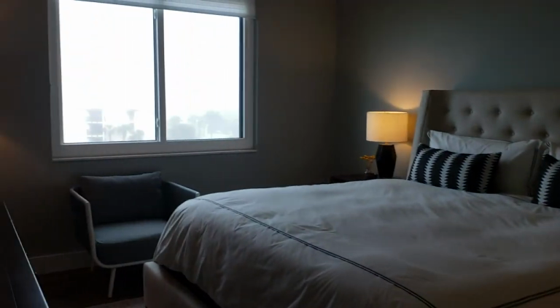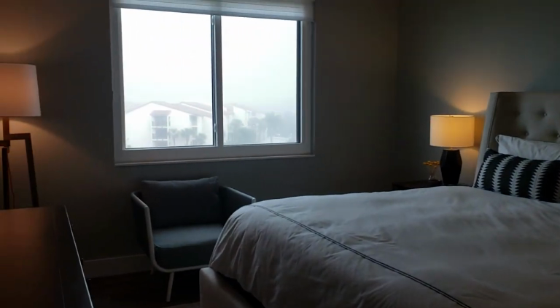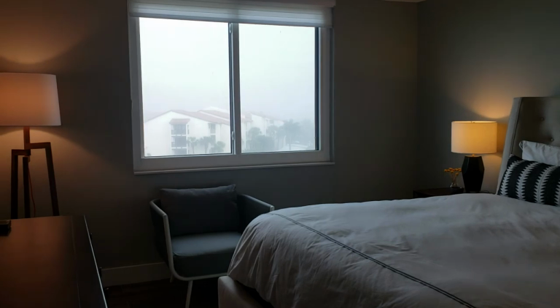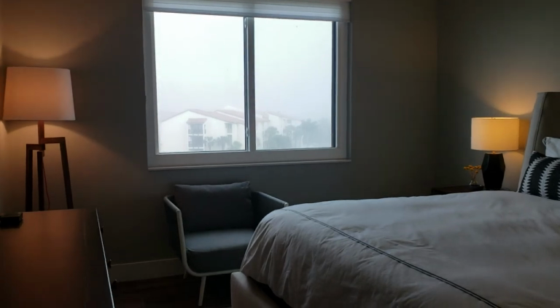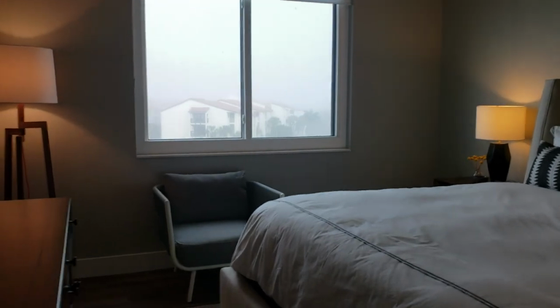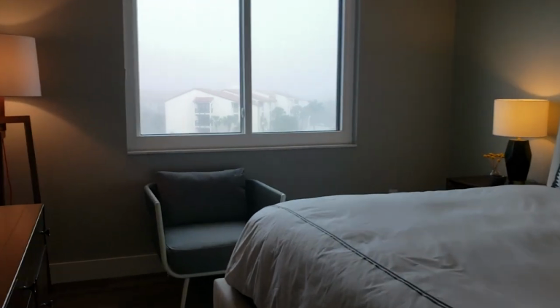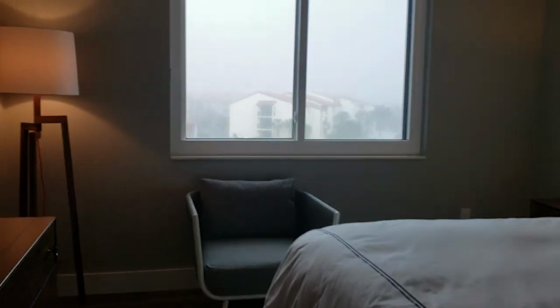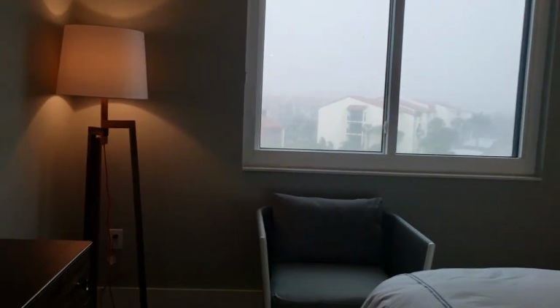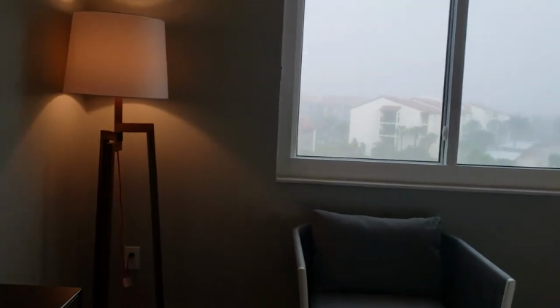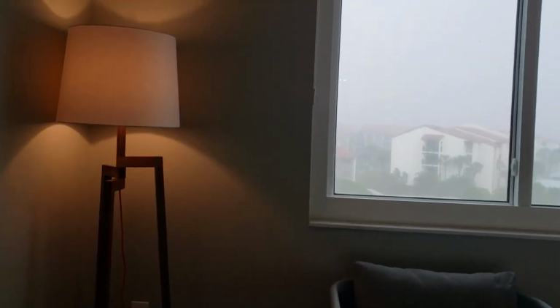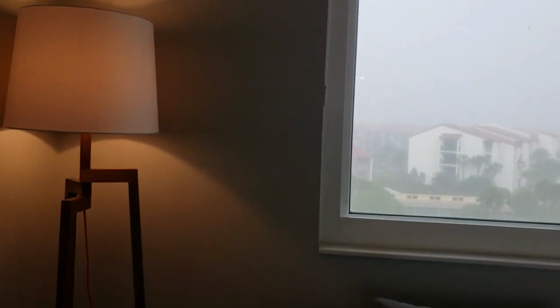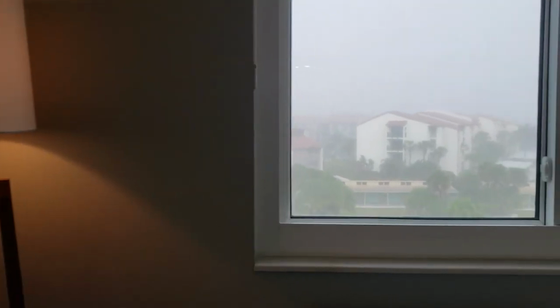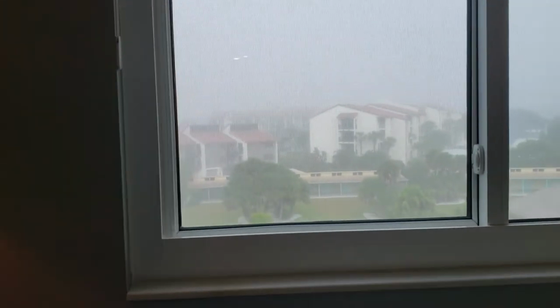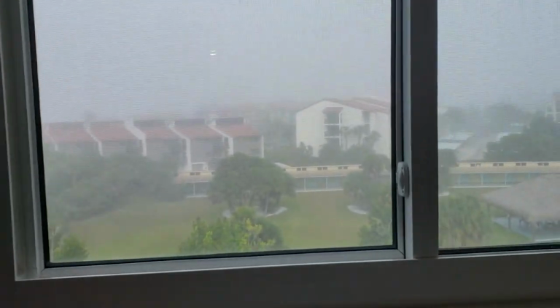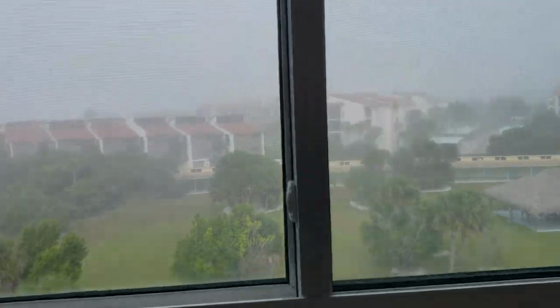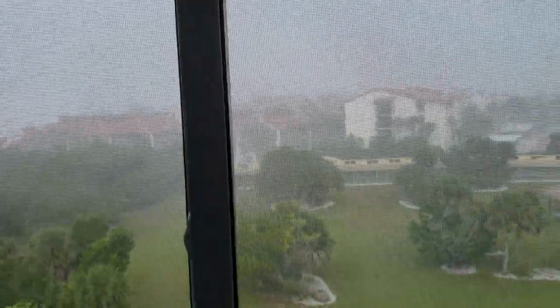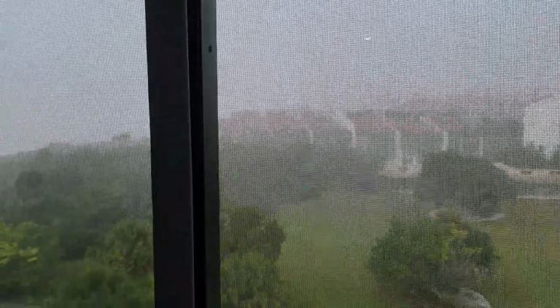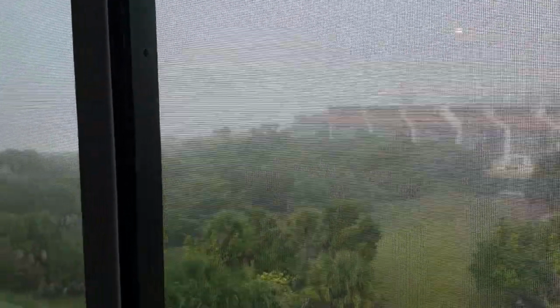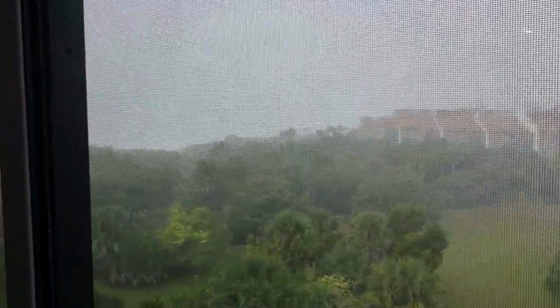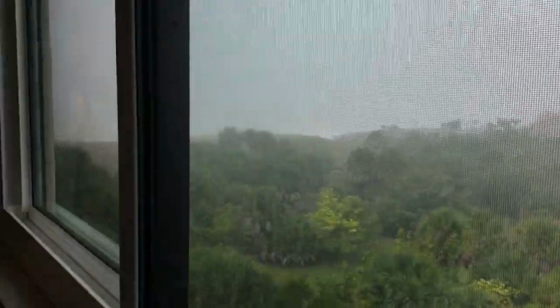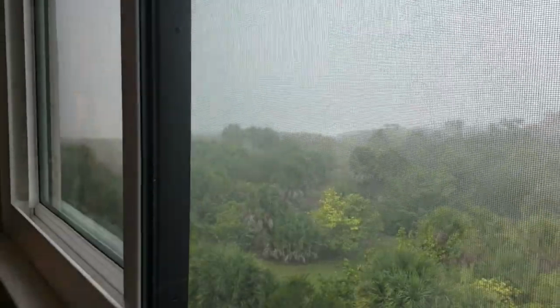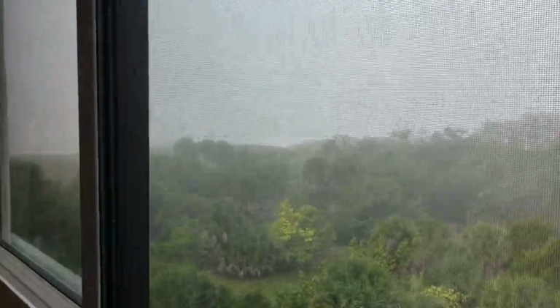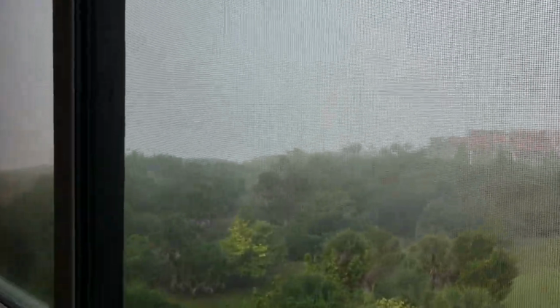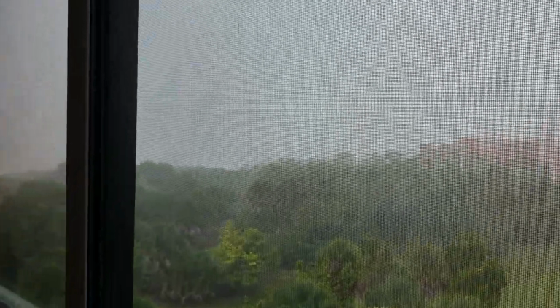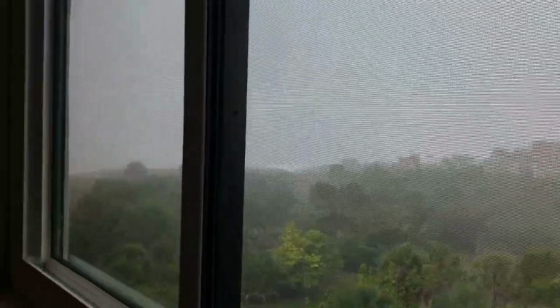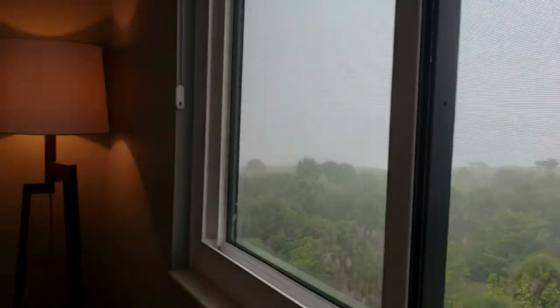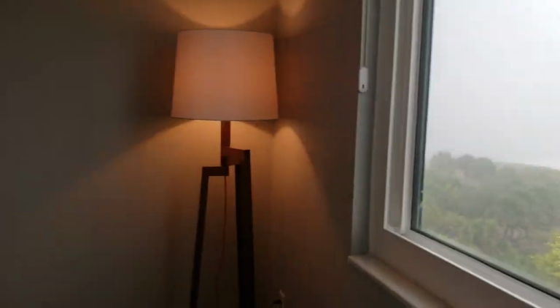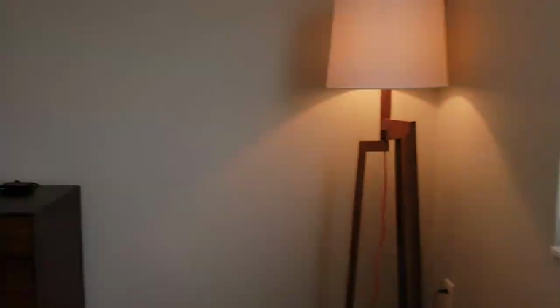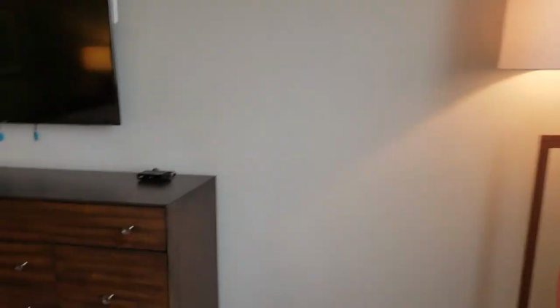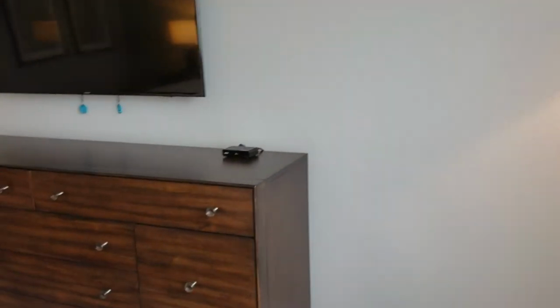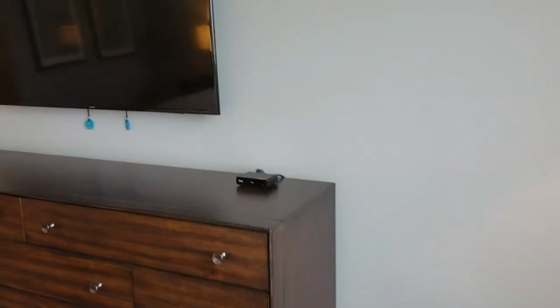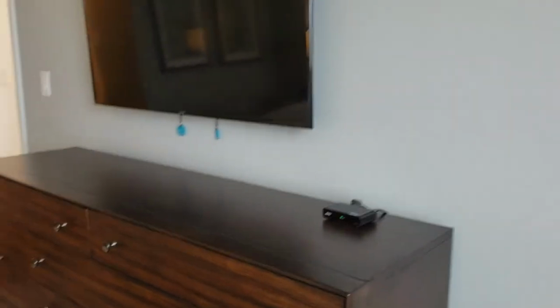And then this is the master bedroom. Even here, looking north, we have a really nice view of the beach, if it weren't so cloudy. I'm sorry that it's cloudy today, but this unit is just perfect.